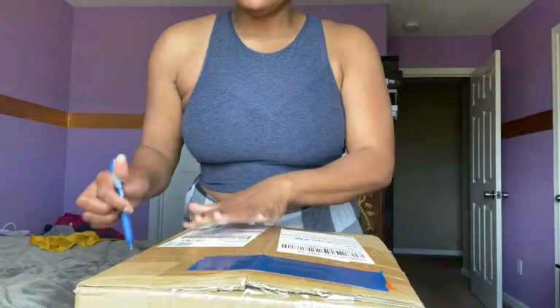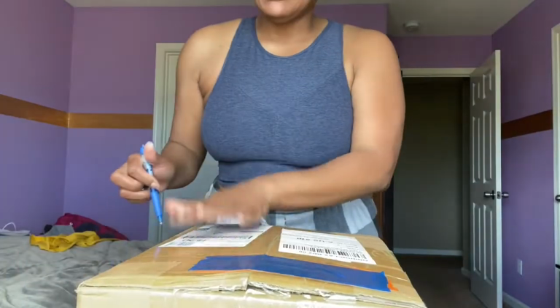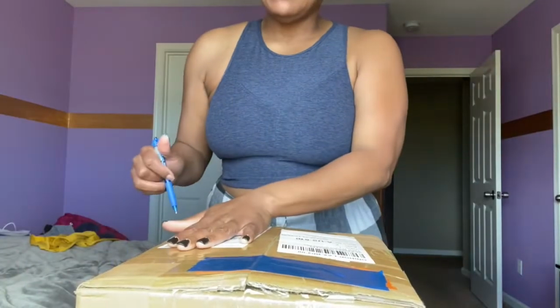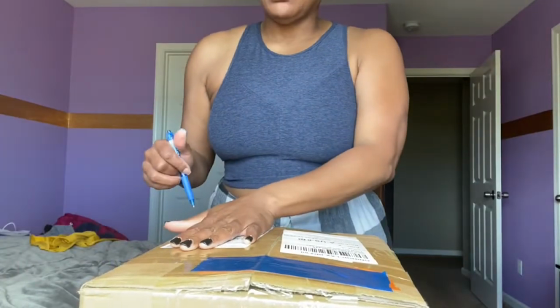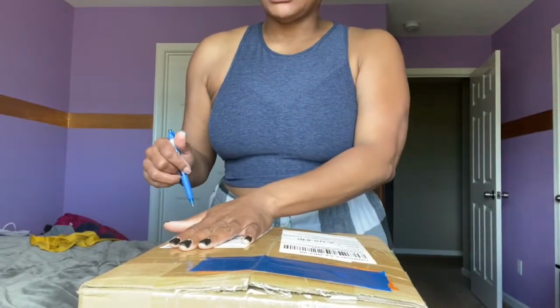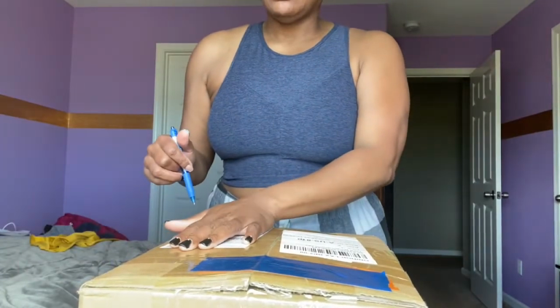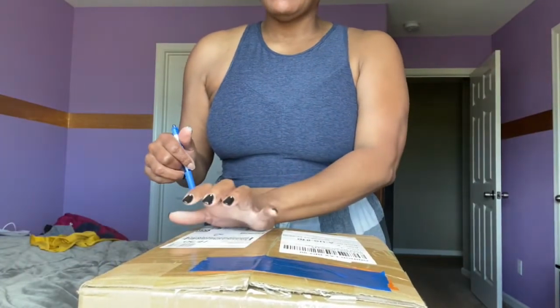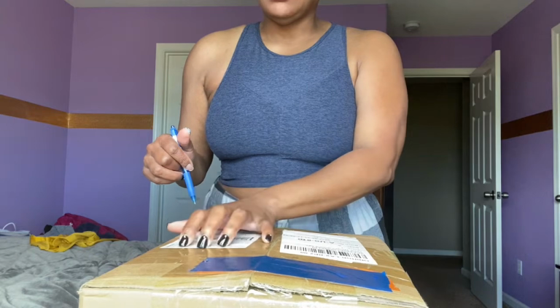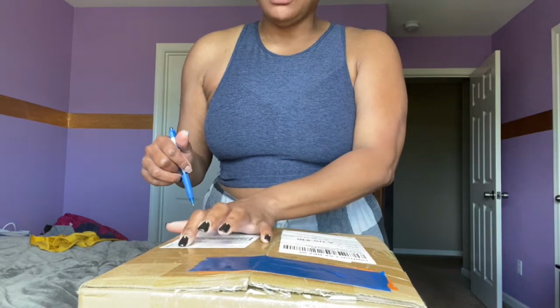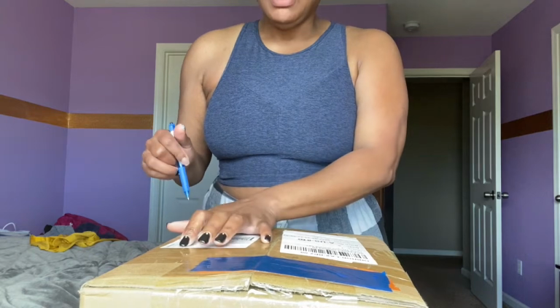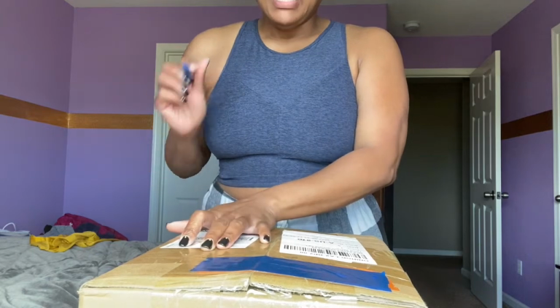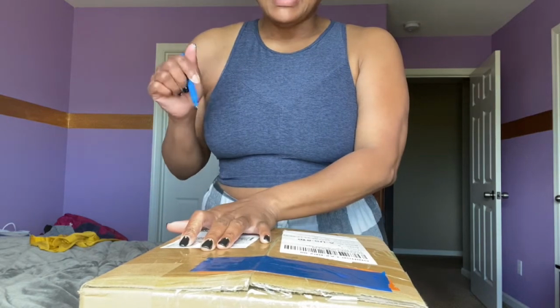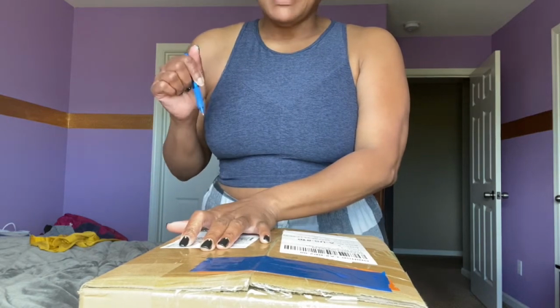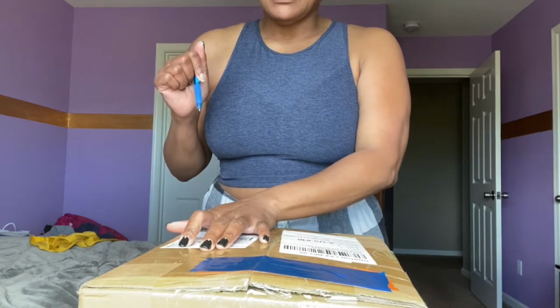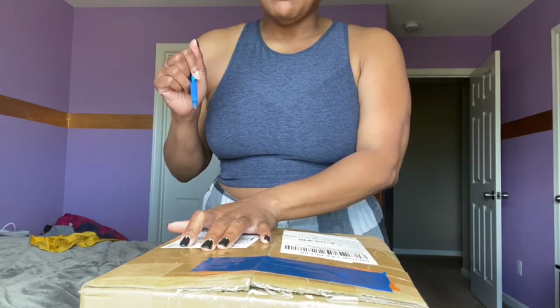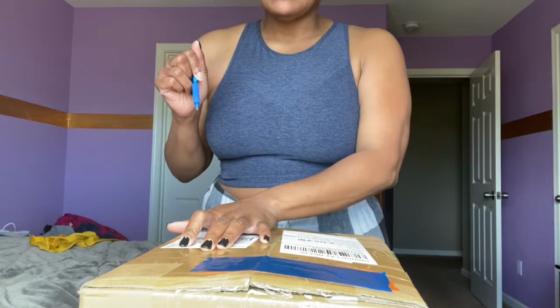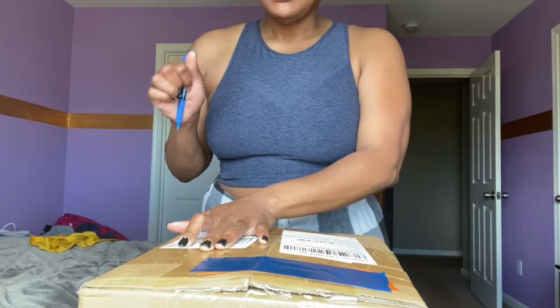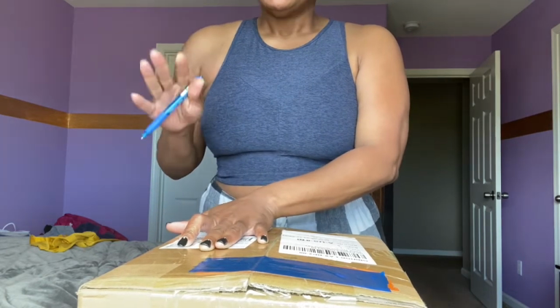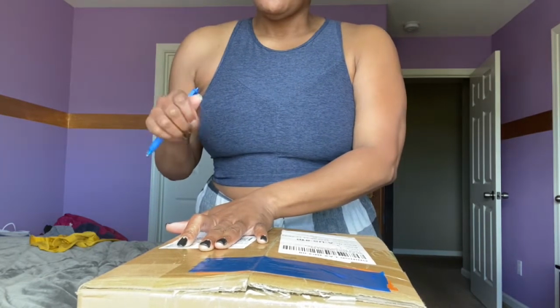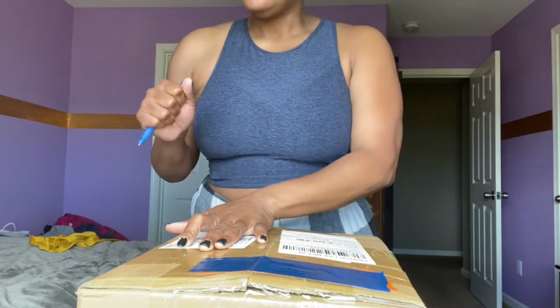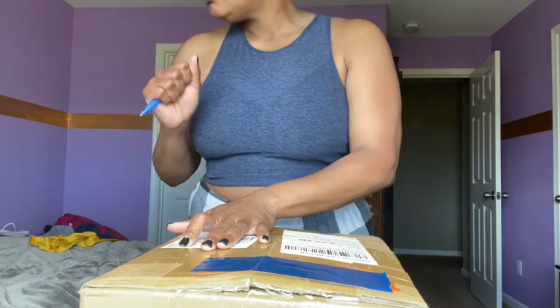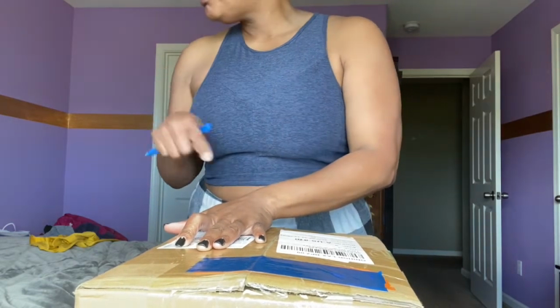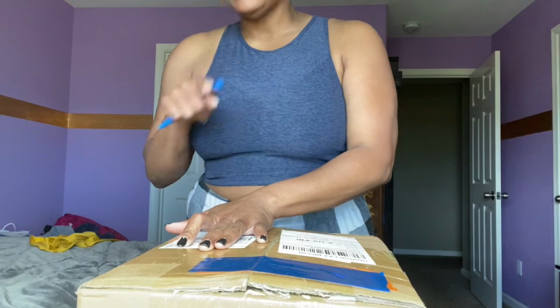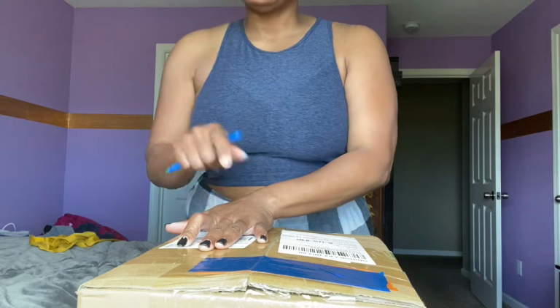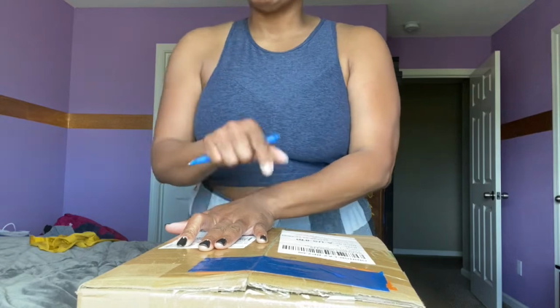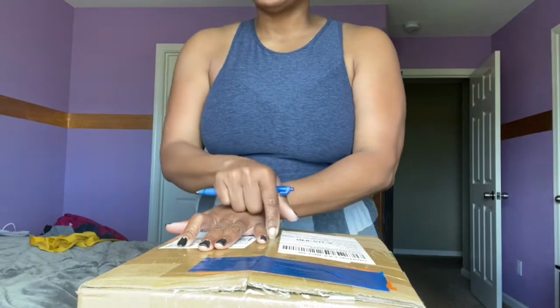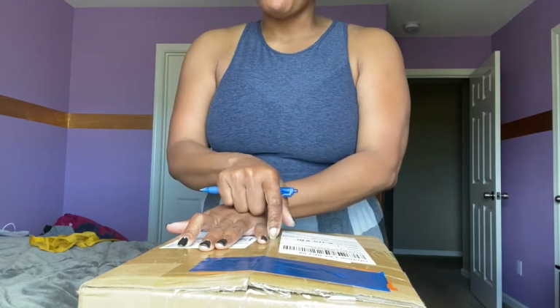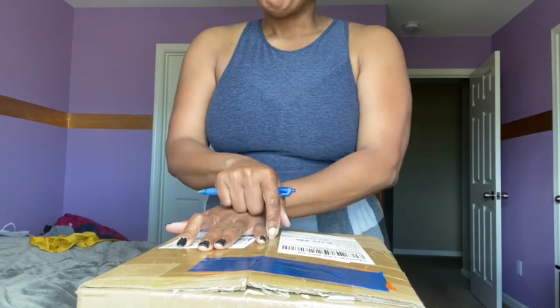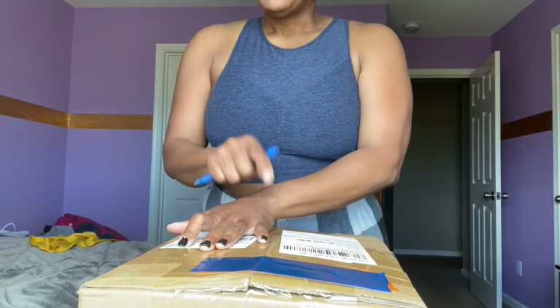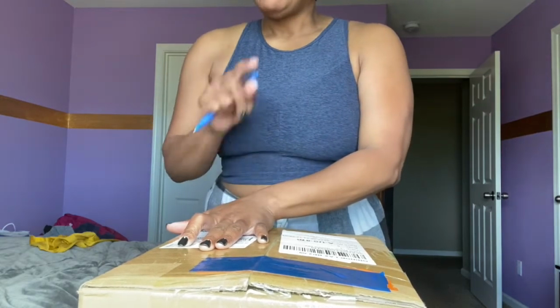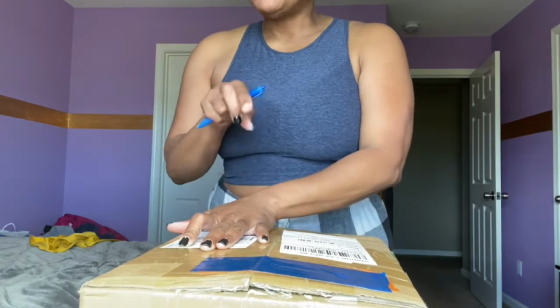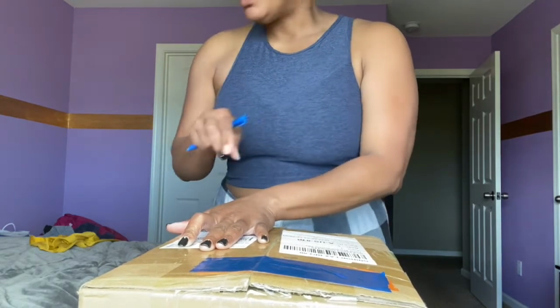I received this order about a week ago and I just haven't had time to unbox it. This order came in two parts.